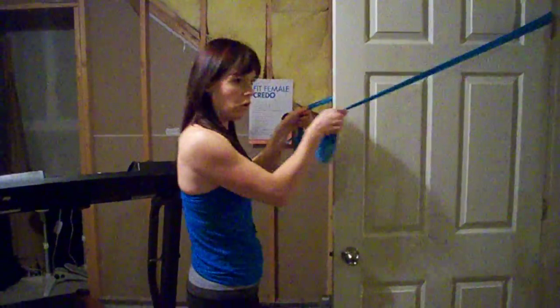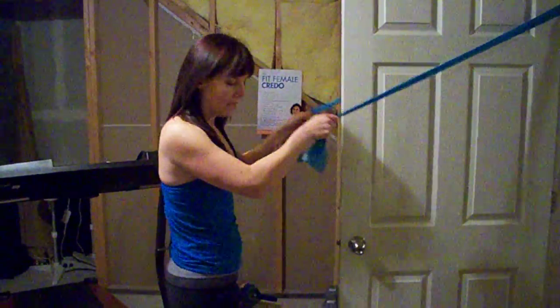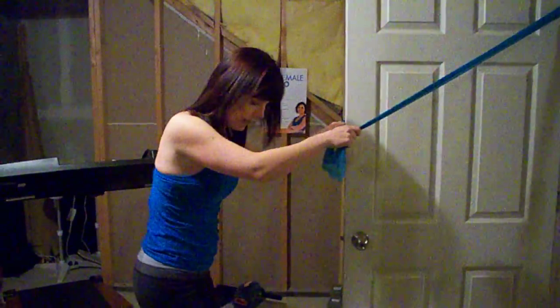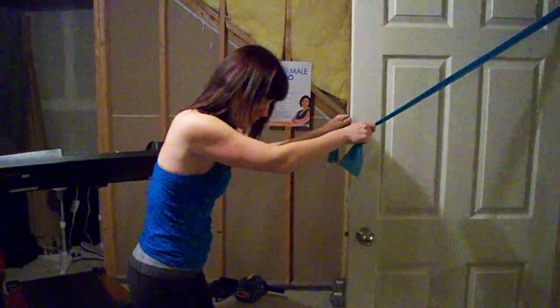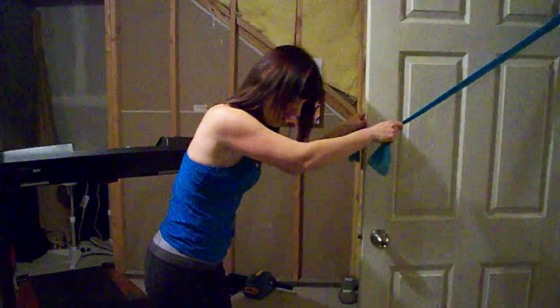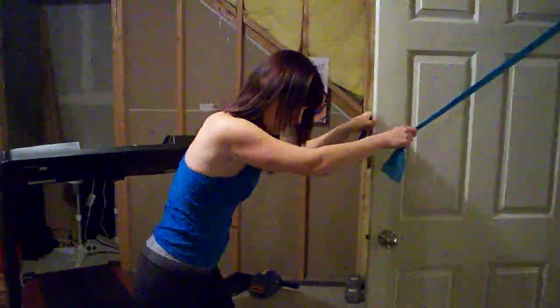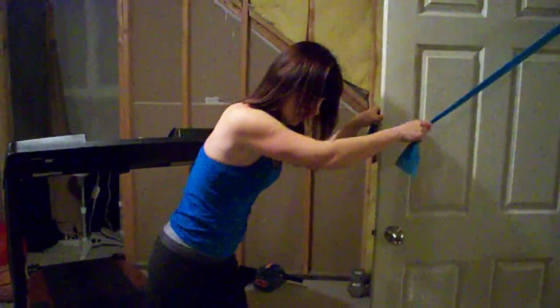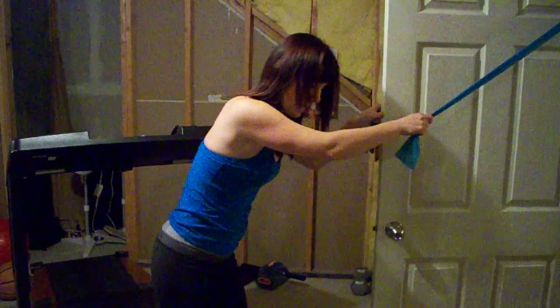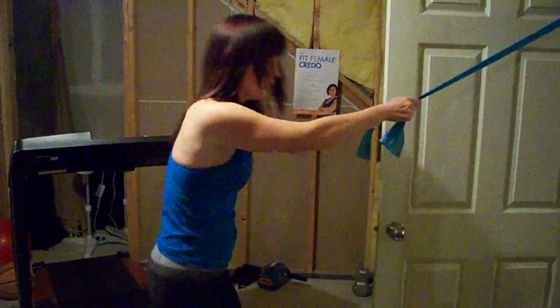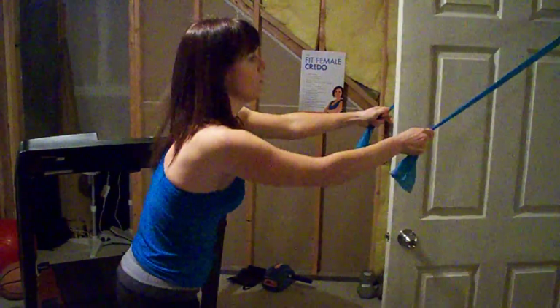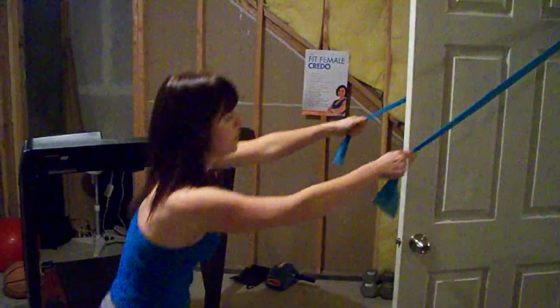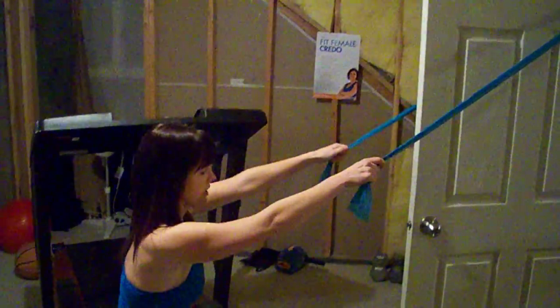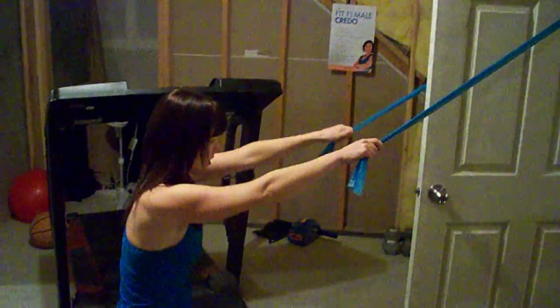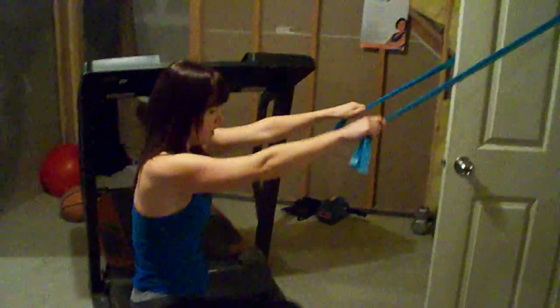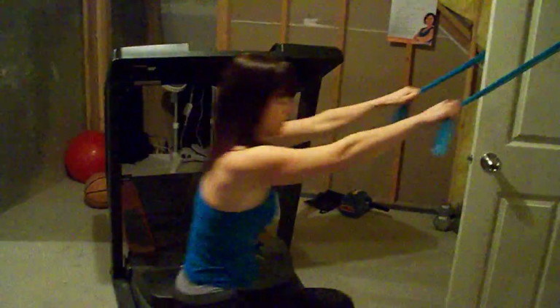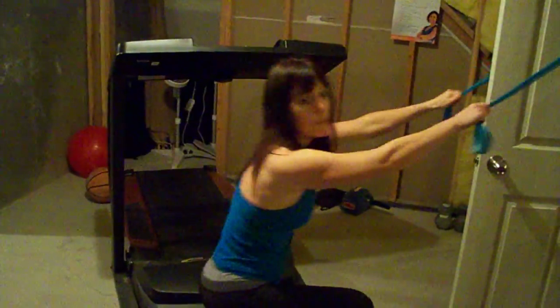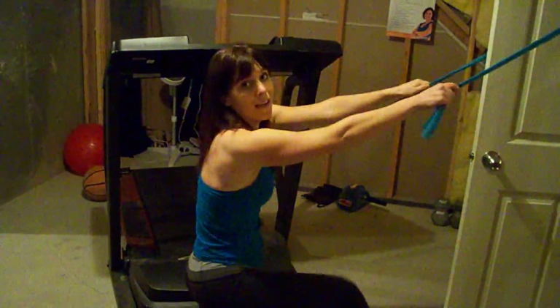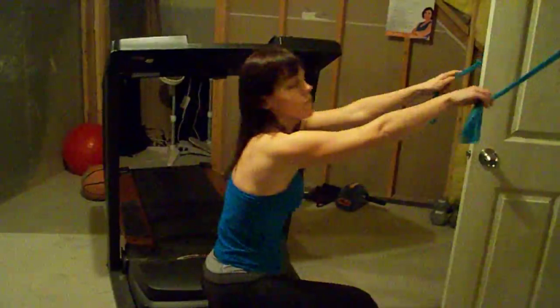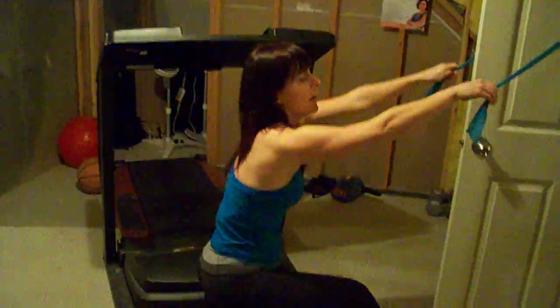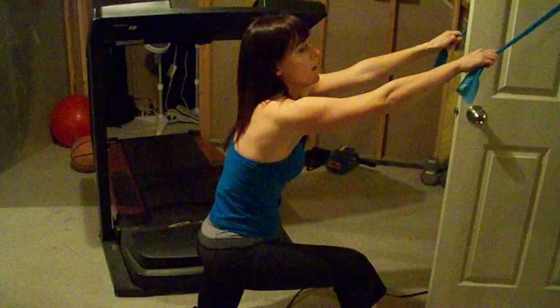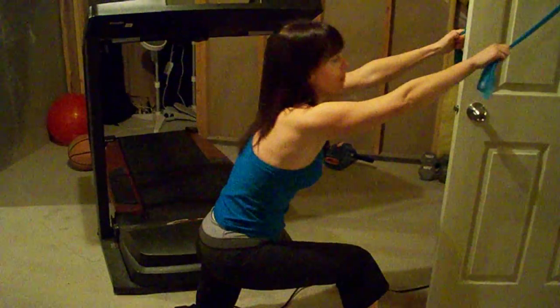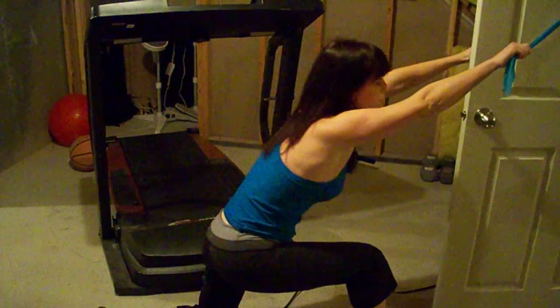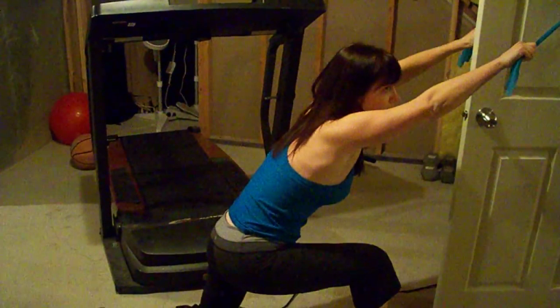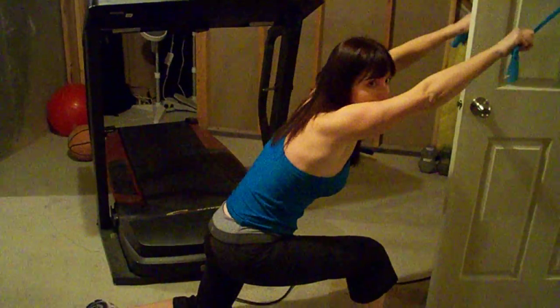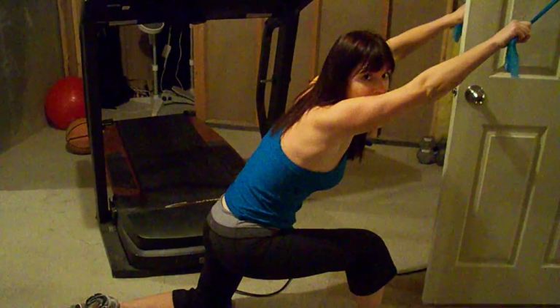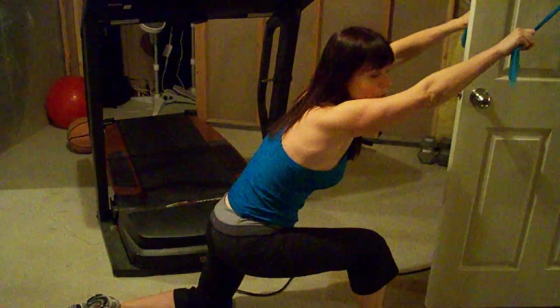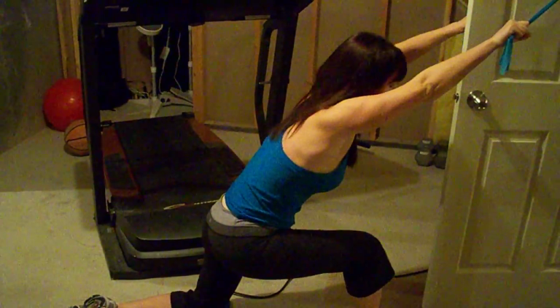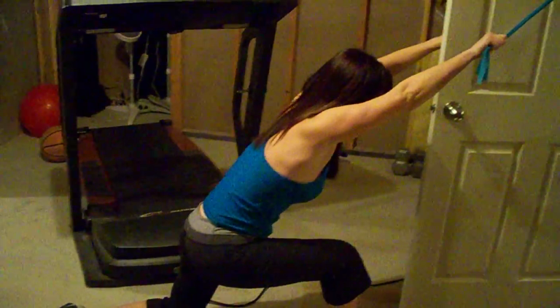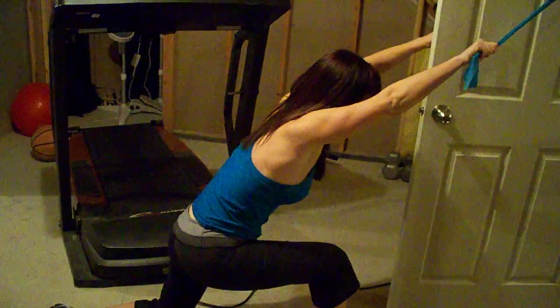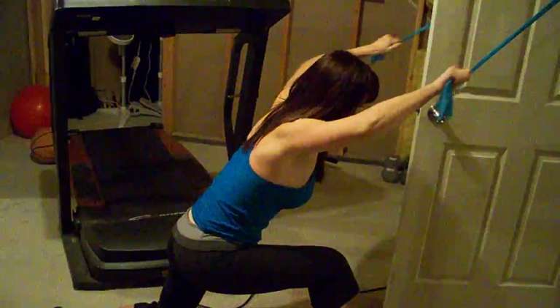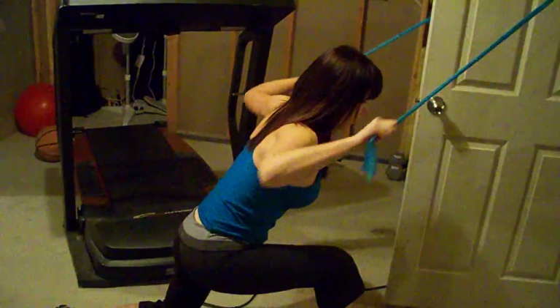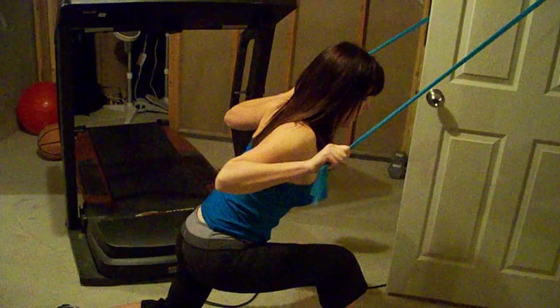Hold both sides here. You're going to back up to where you feel the right amount of resistance. You're going to get down on one knee, and bend forward so that your hands are straight up over your head, and then you're going to pull down.